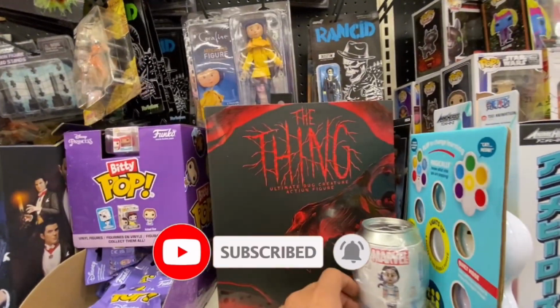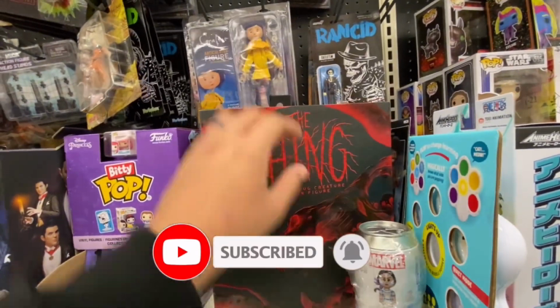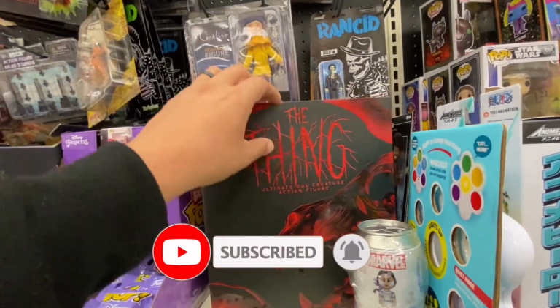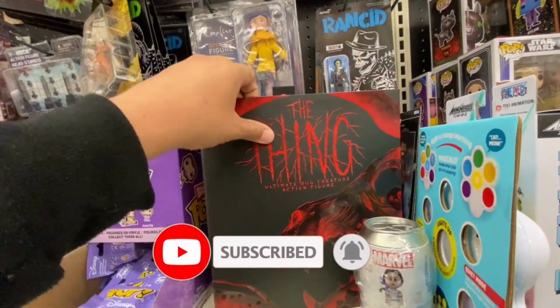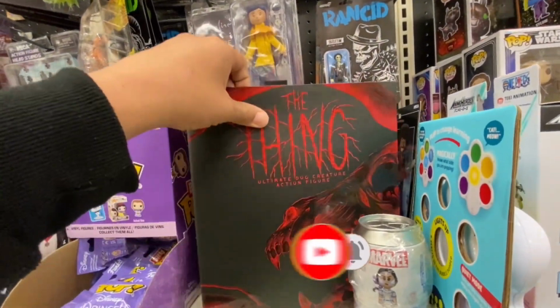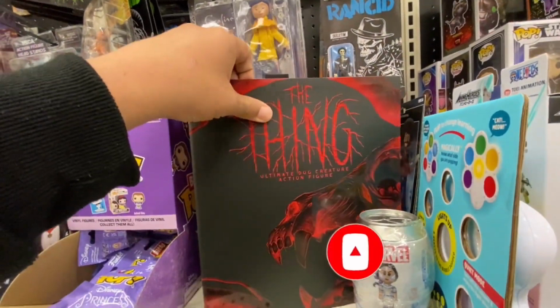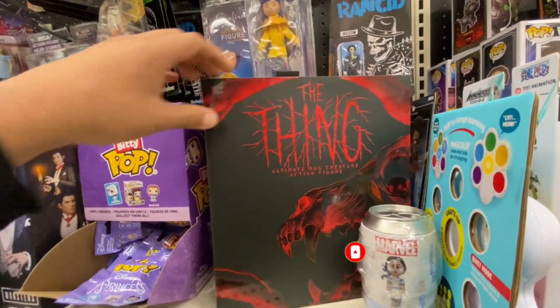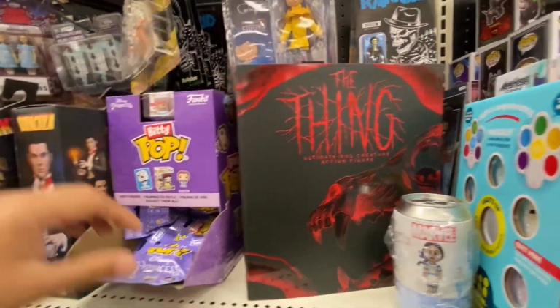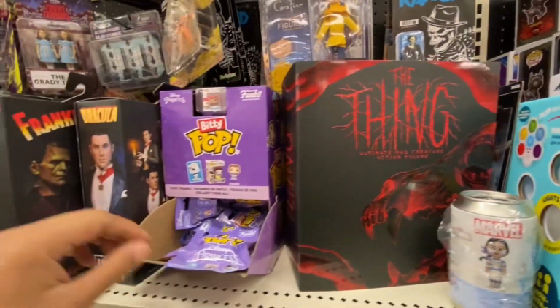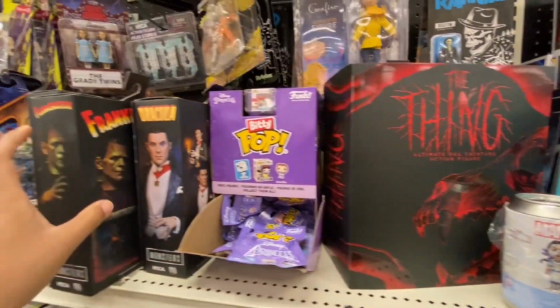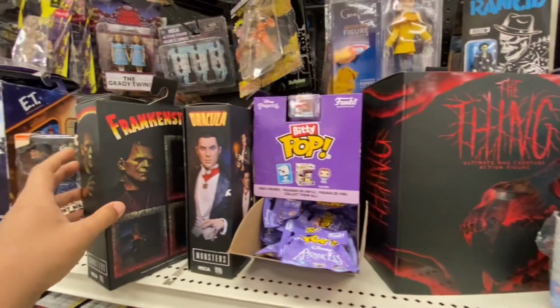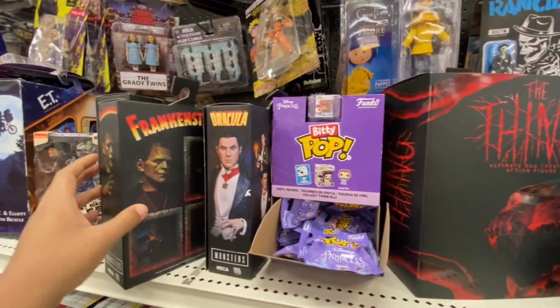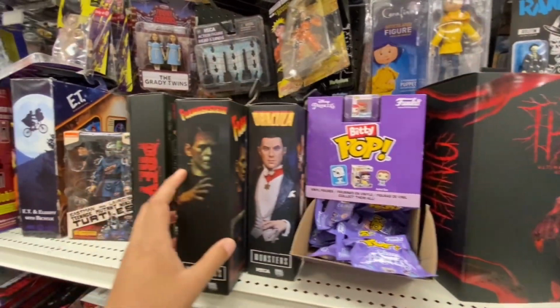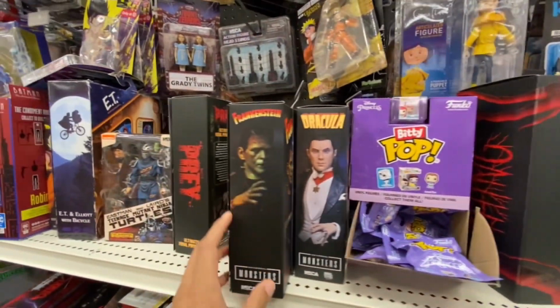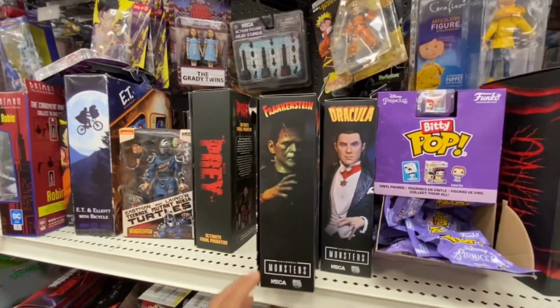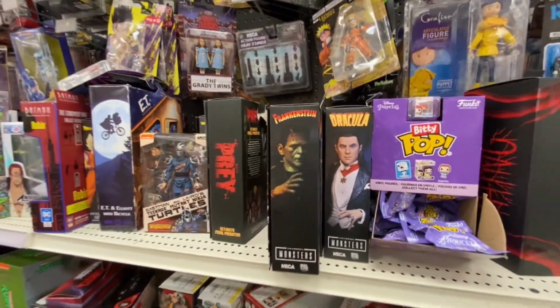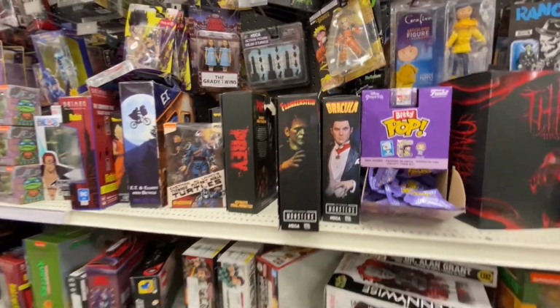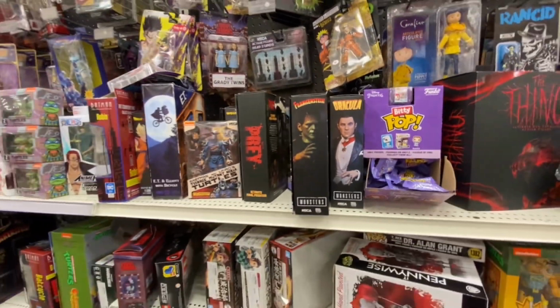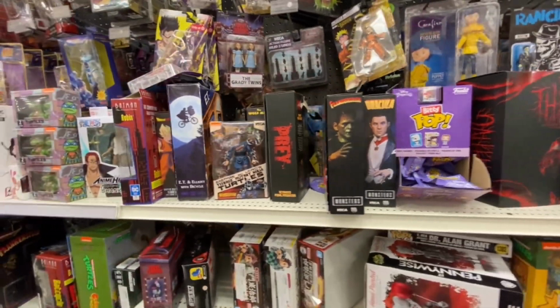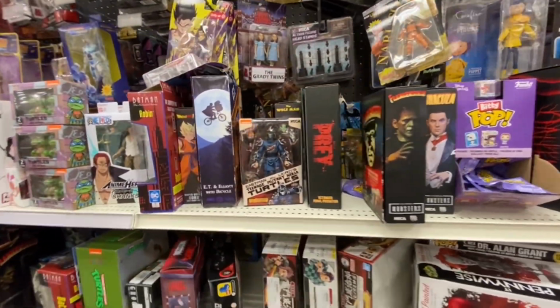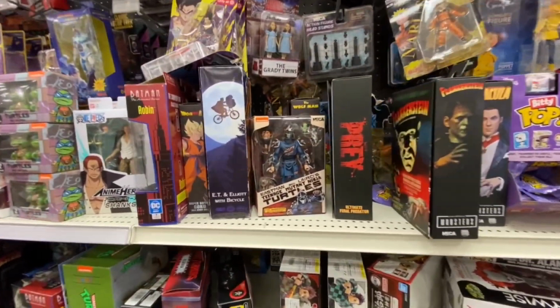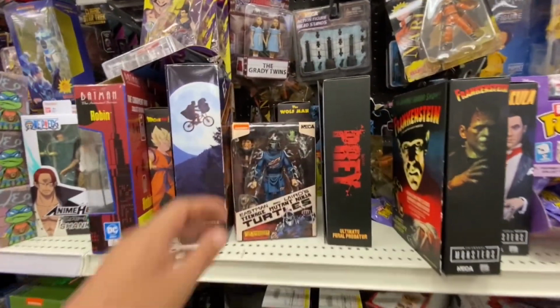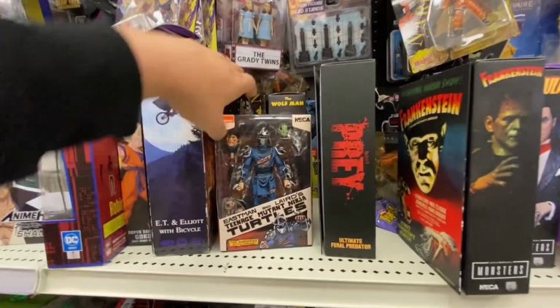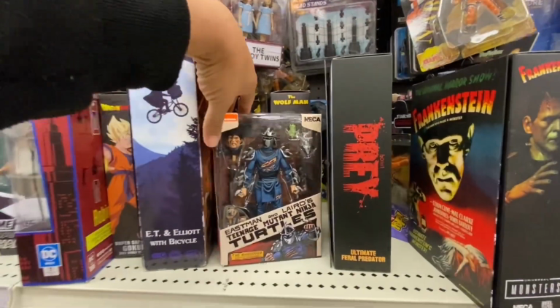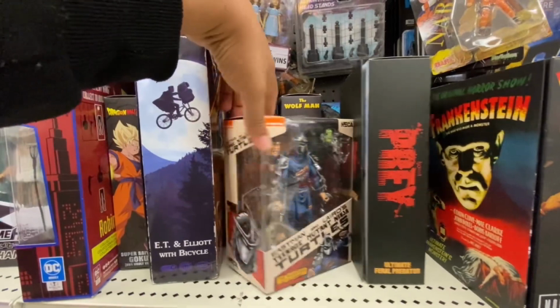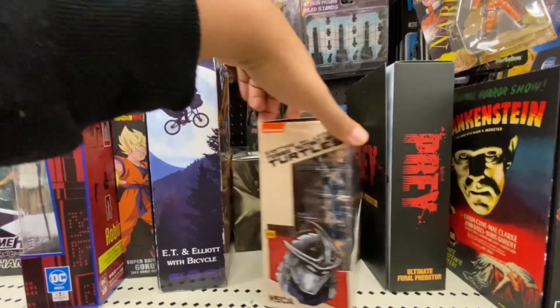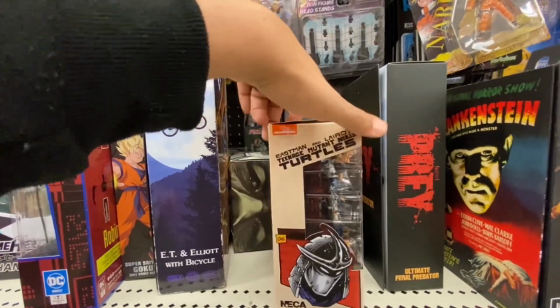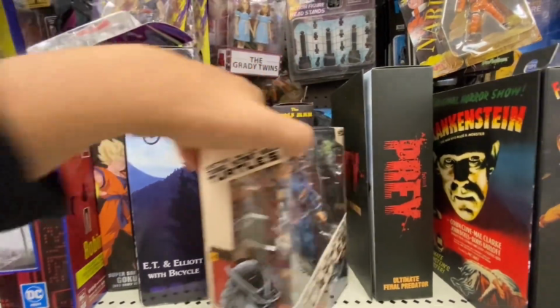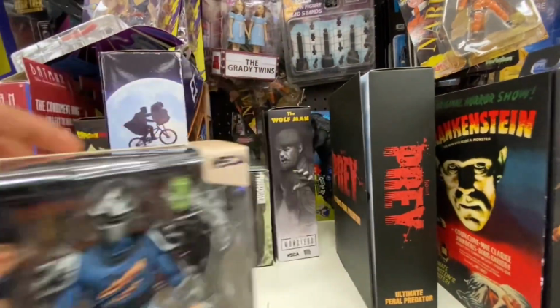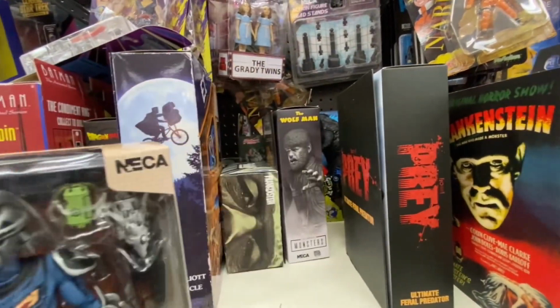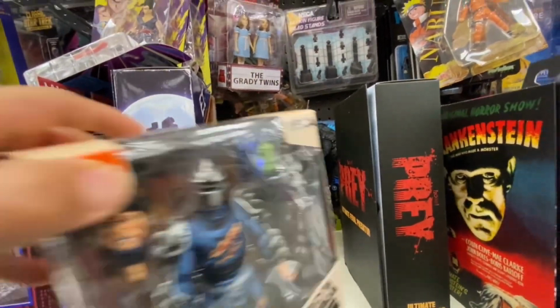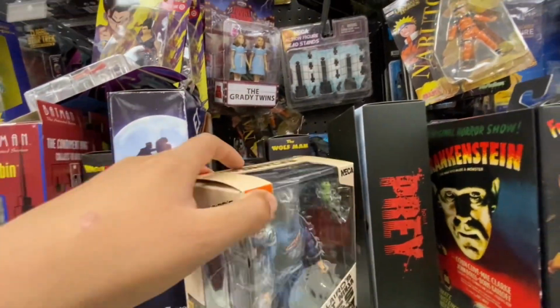This is the Creature — very, very cool. We got some Dracula, some Frankenstein, some Prey, some Shredder. Got a Wolfman back there too.